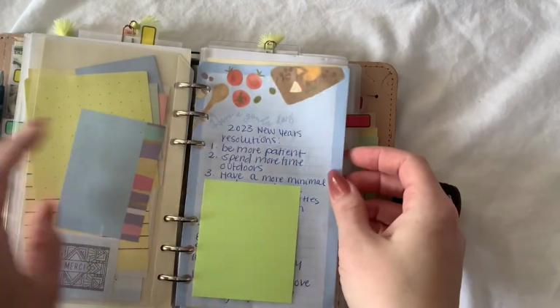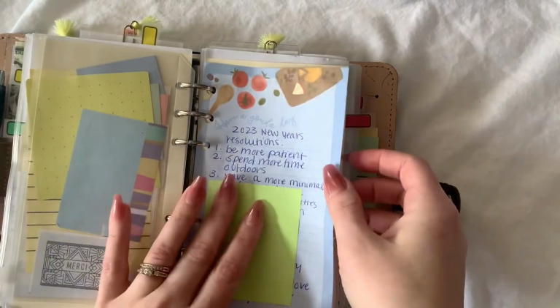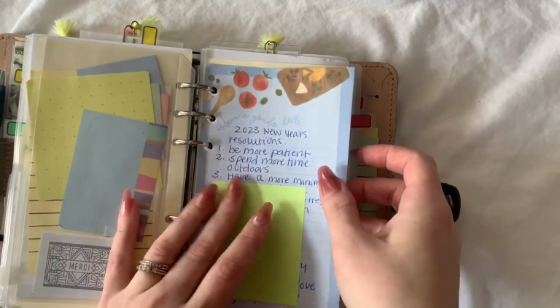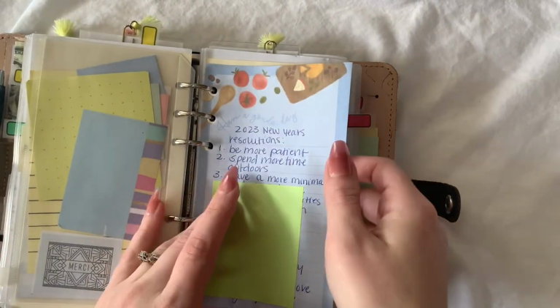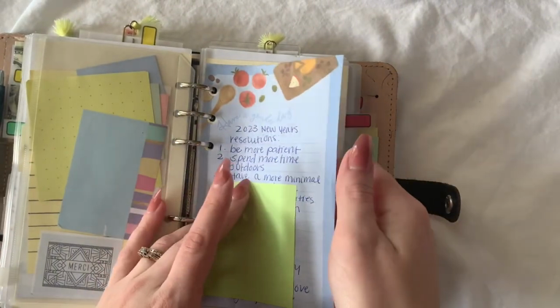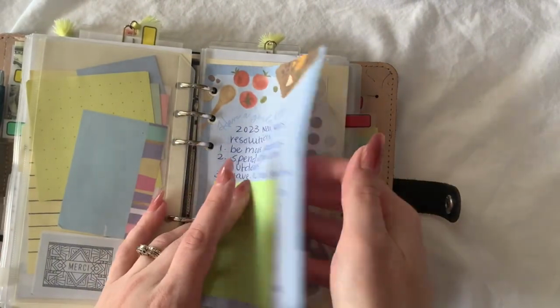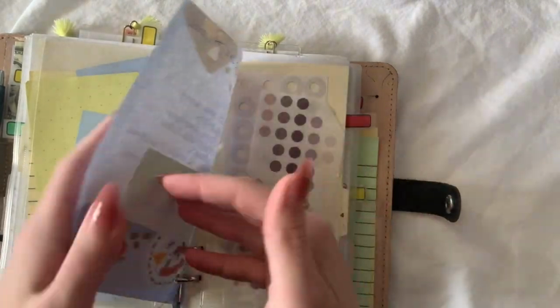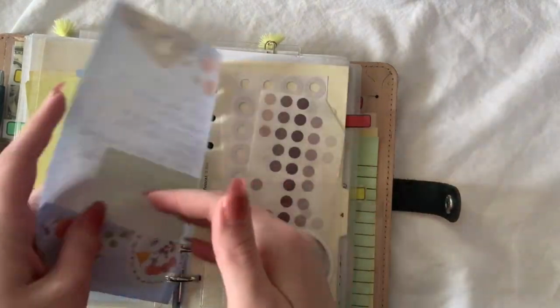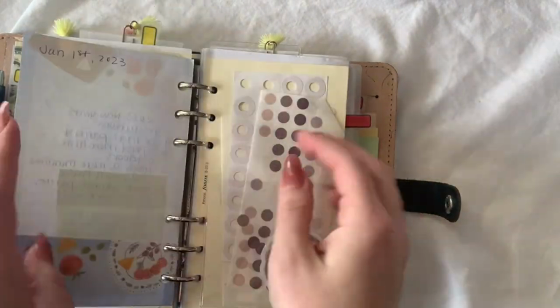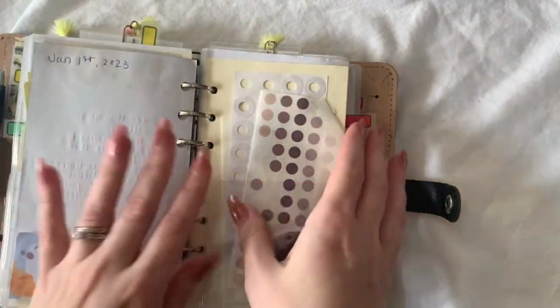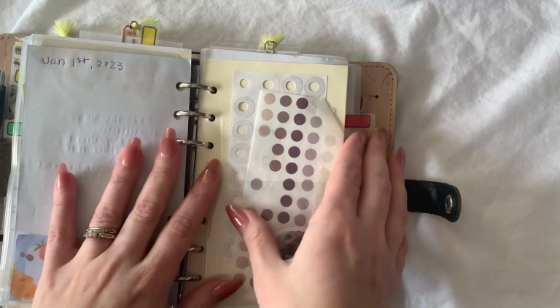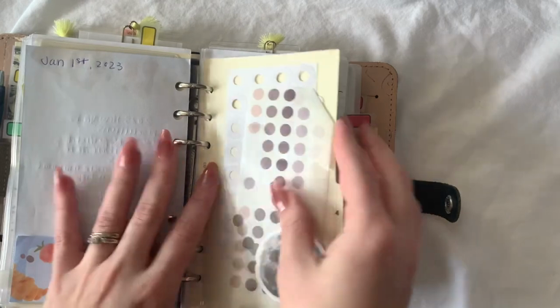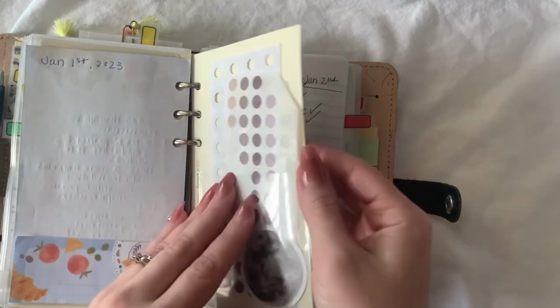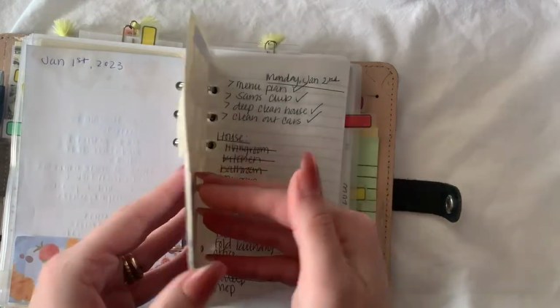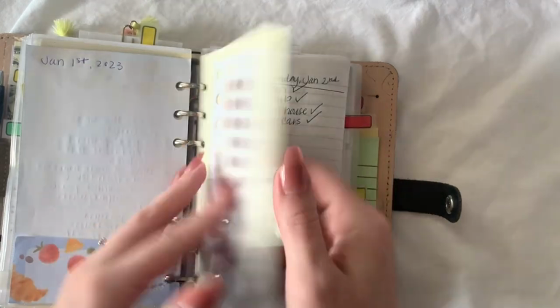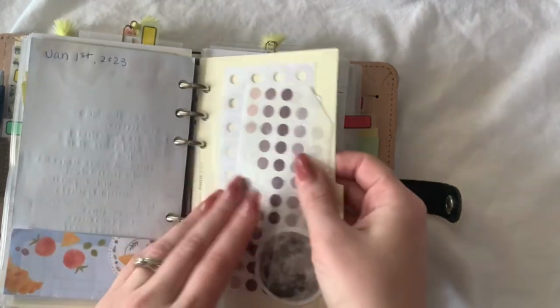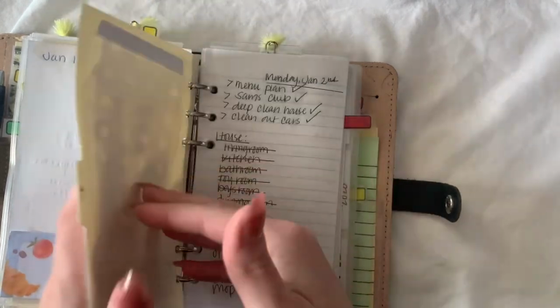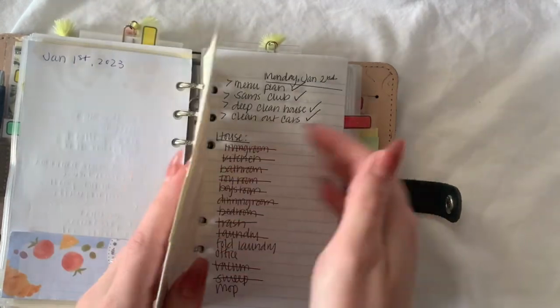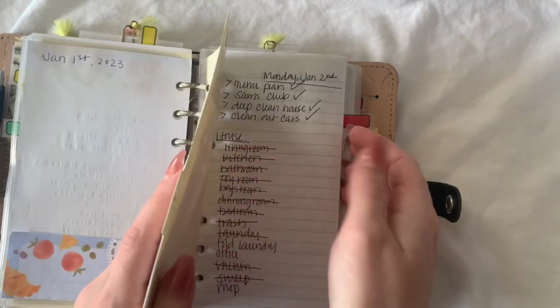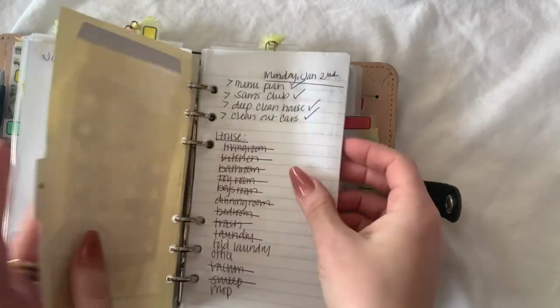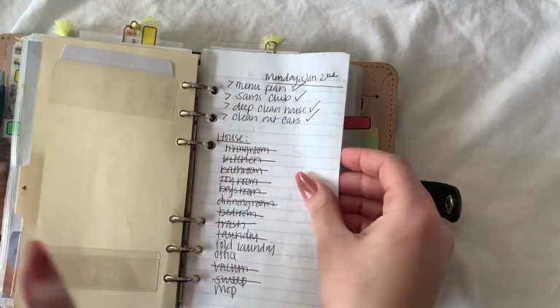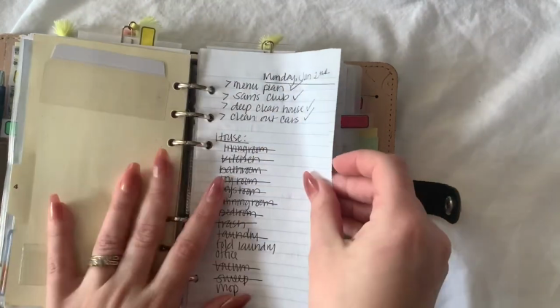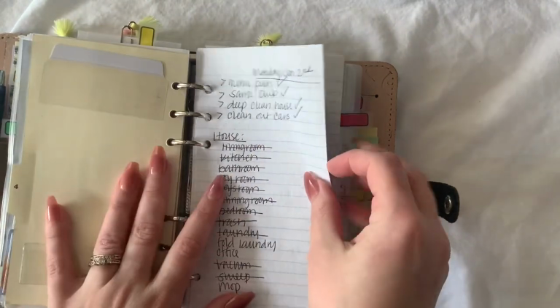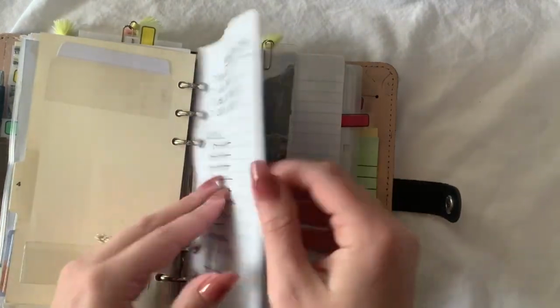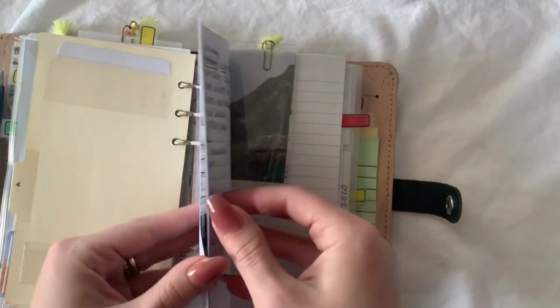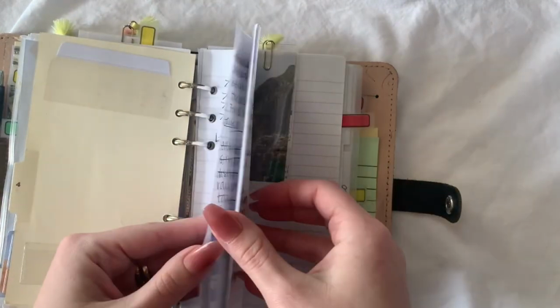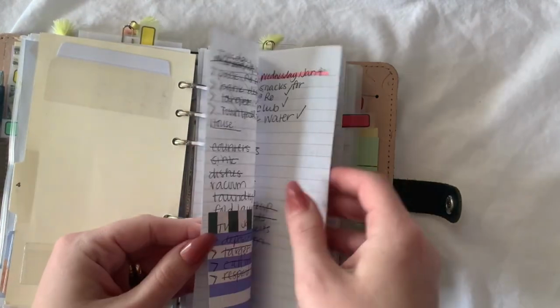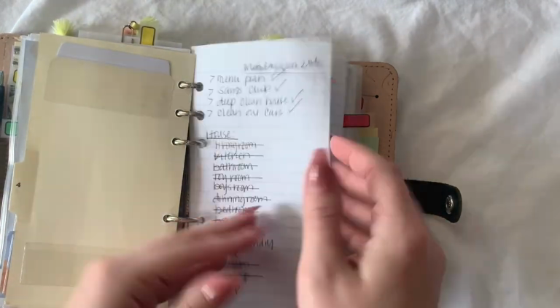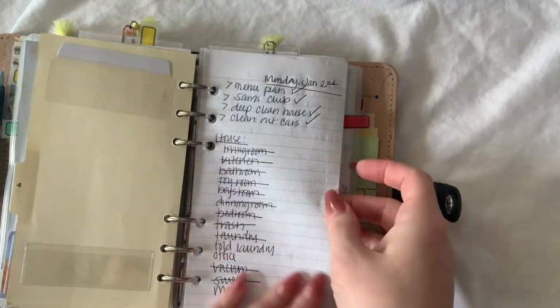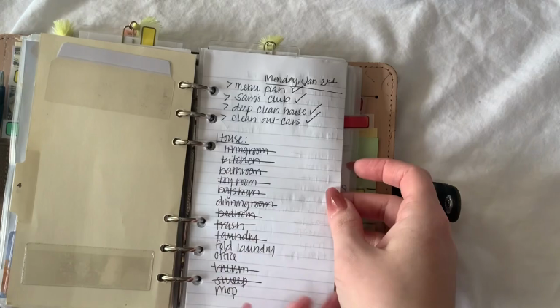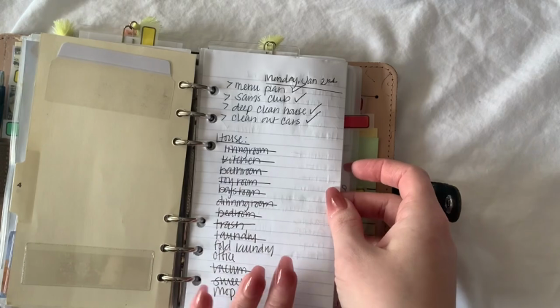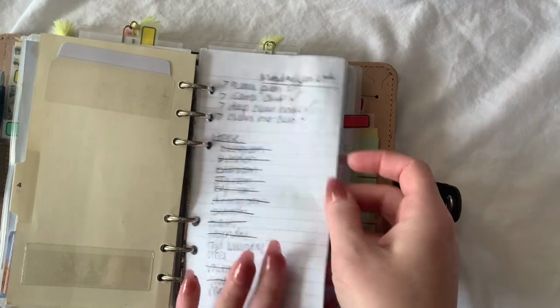And these are some resolutions, goals, whatever you want to call them. And this is where my dailies start.